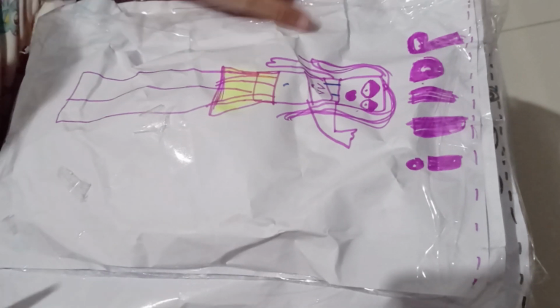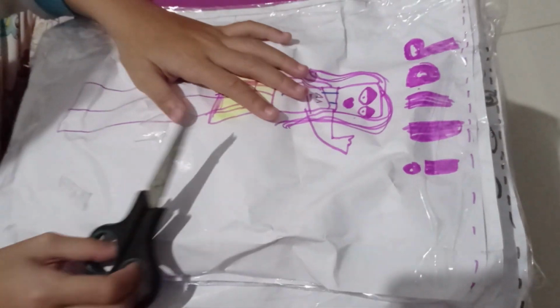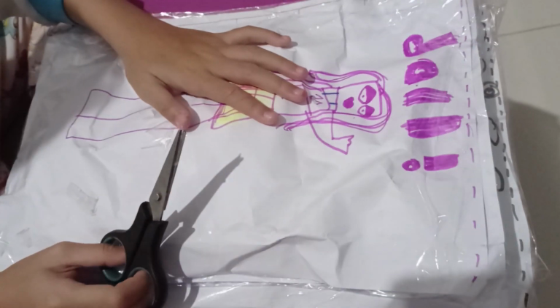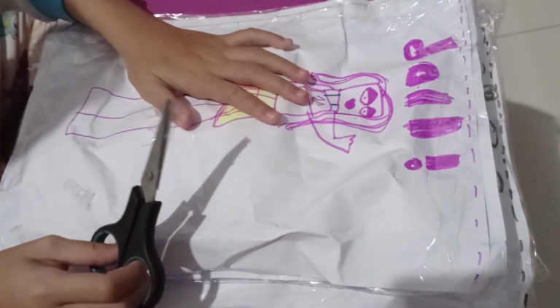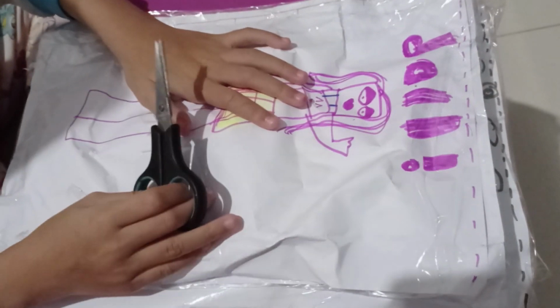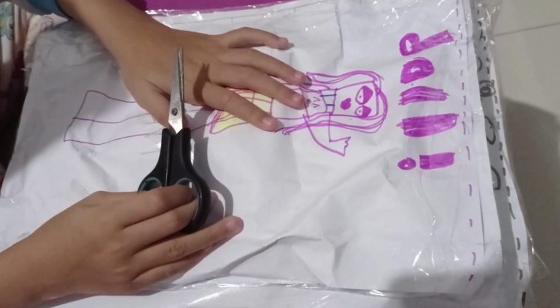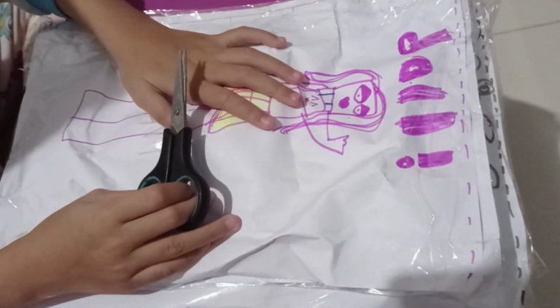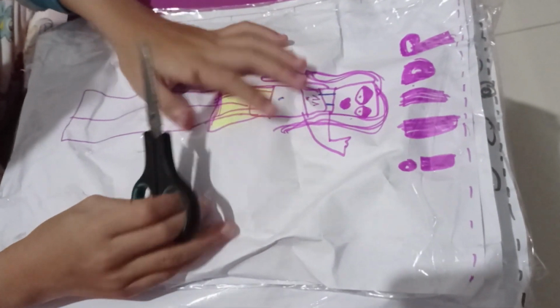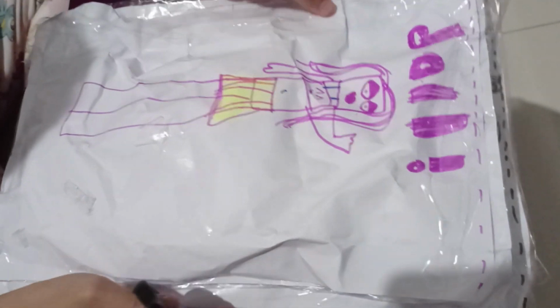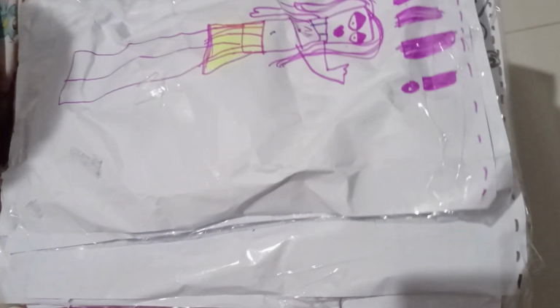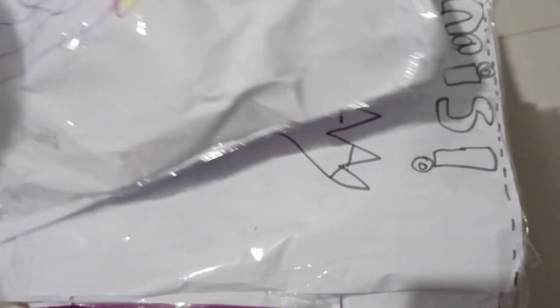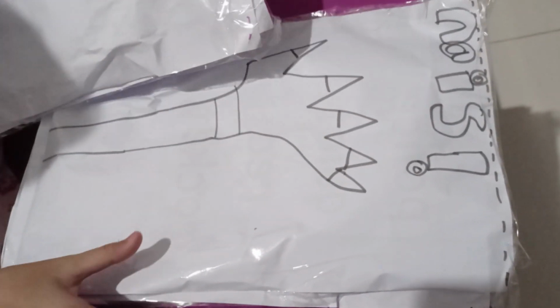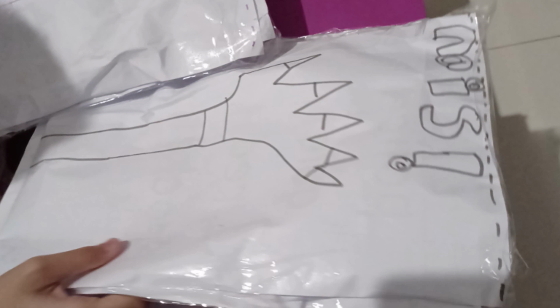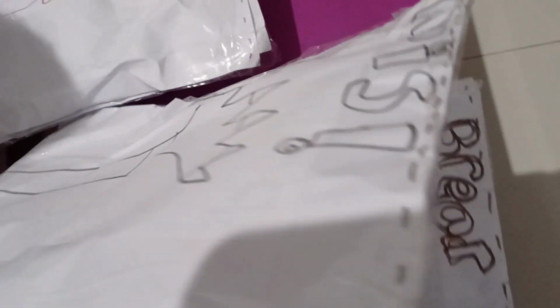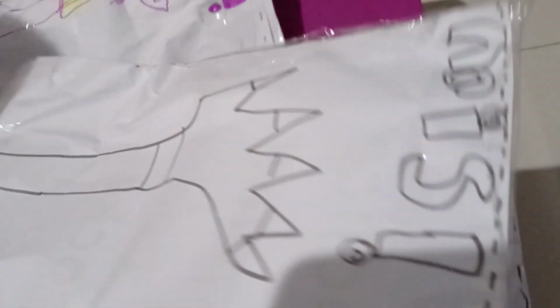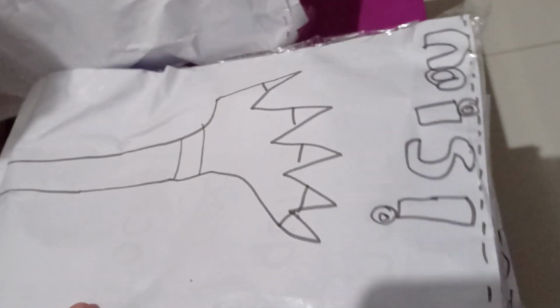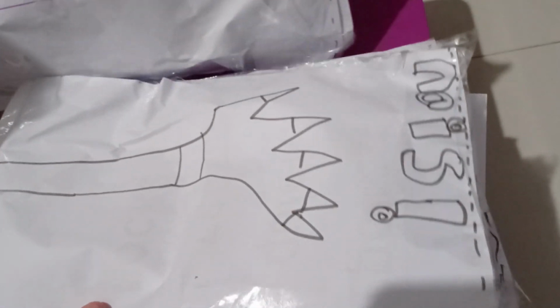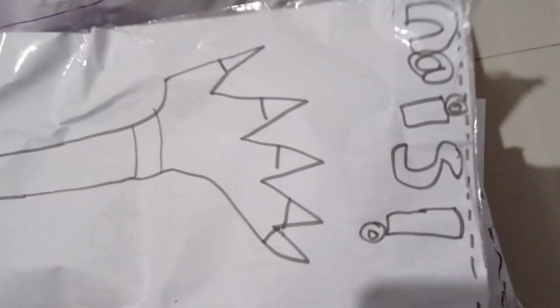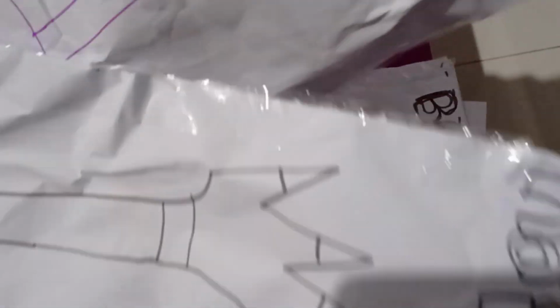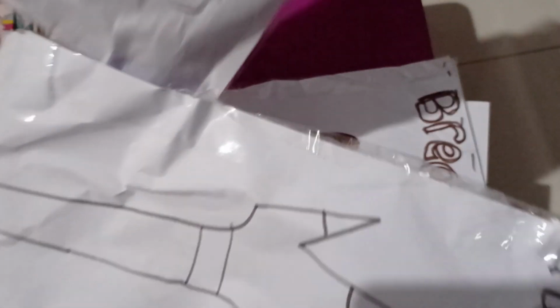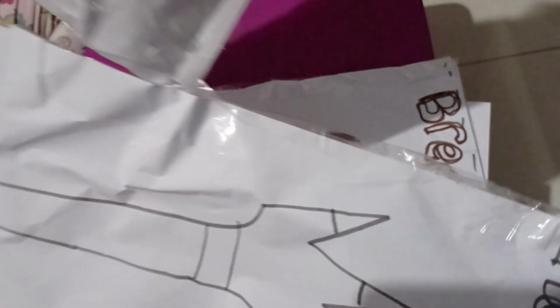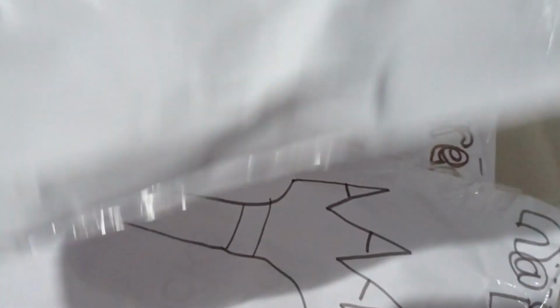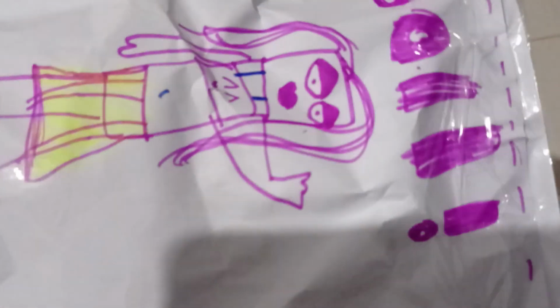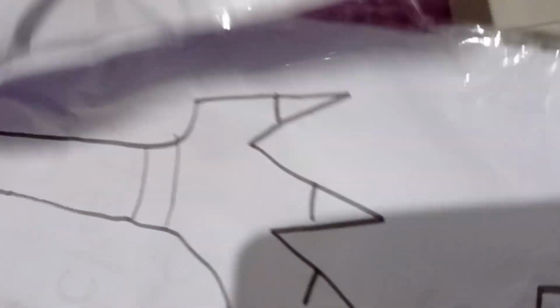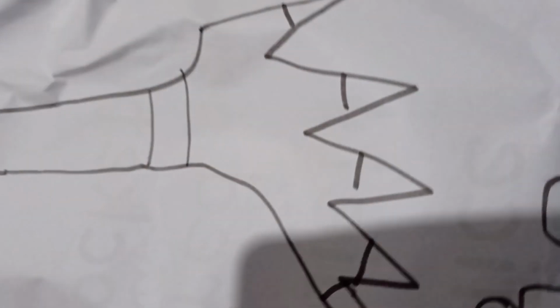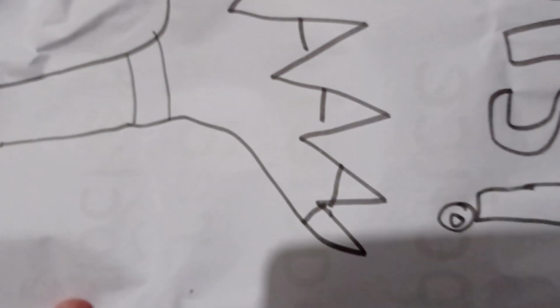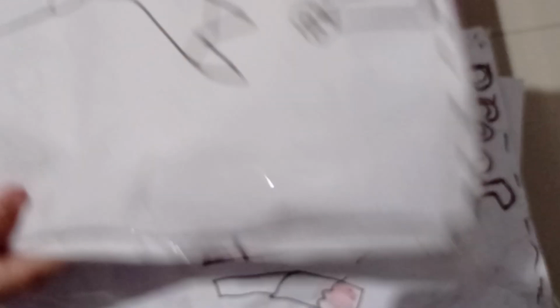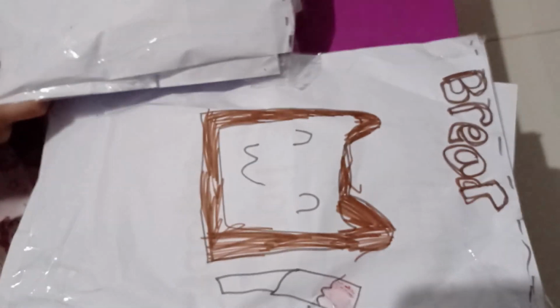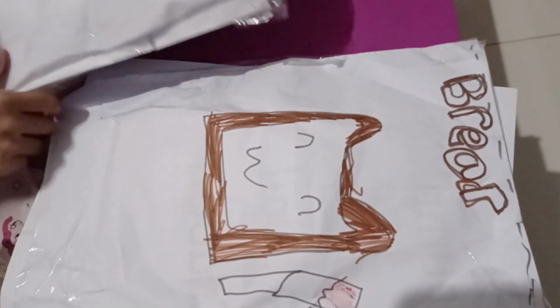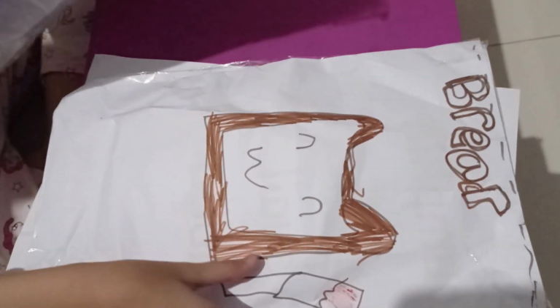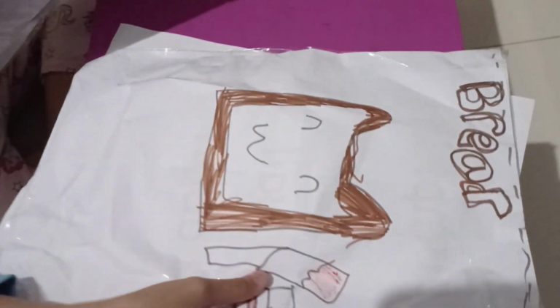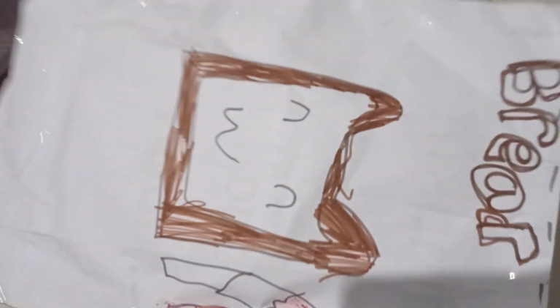Hello guys, welcome back to my video! Today I have three blind bags. This is Dough, this is Nails, this is Bread.